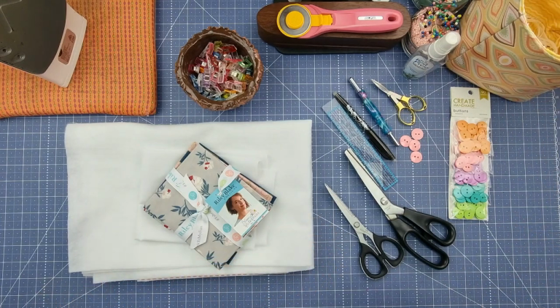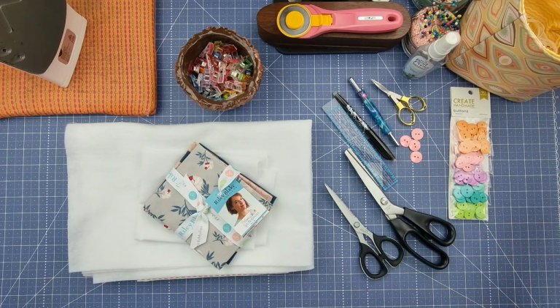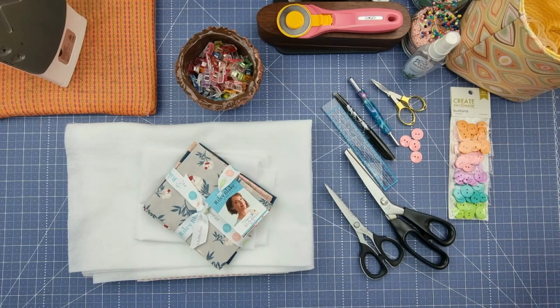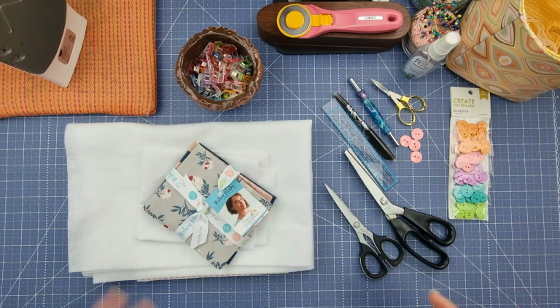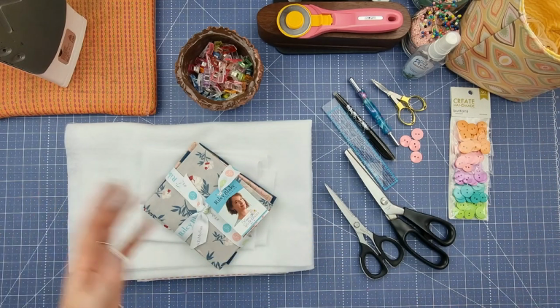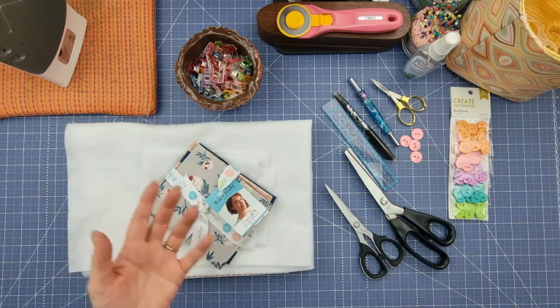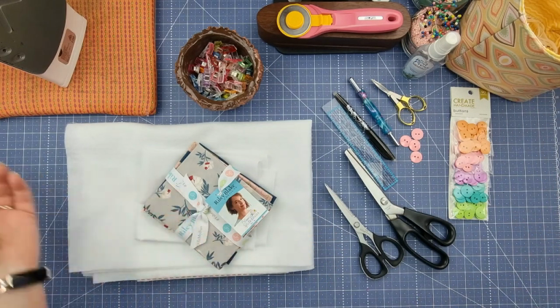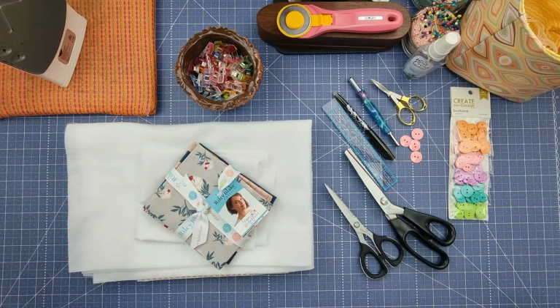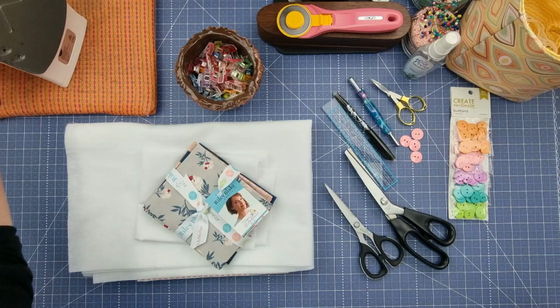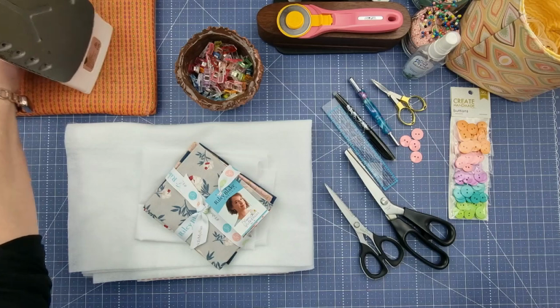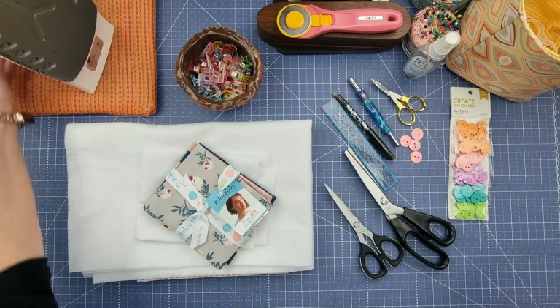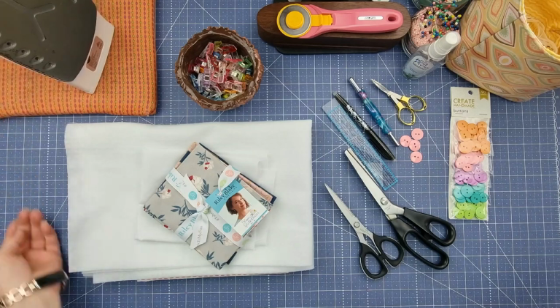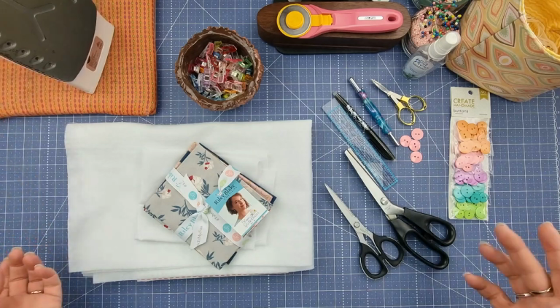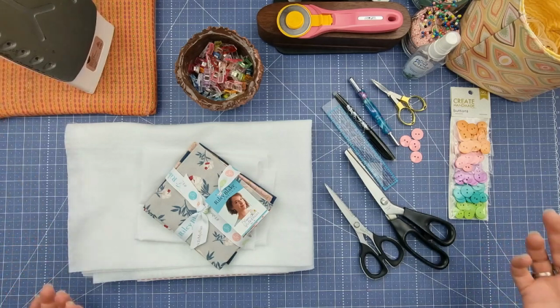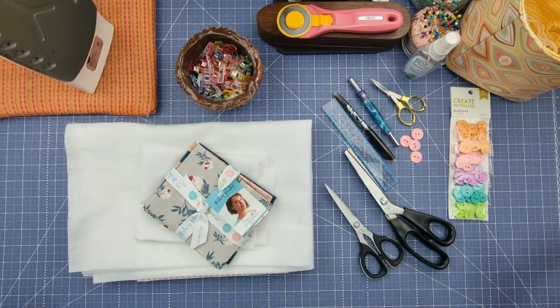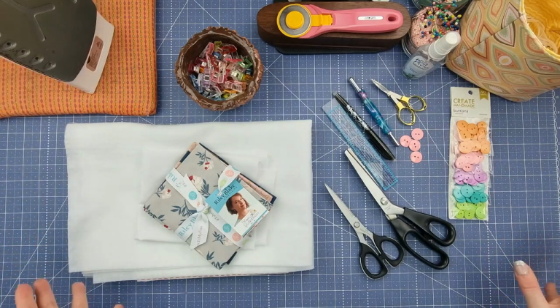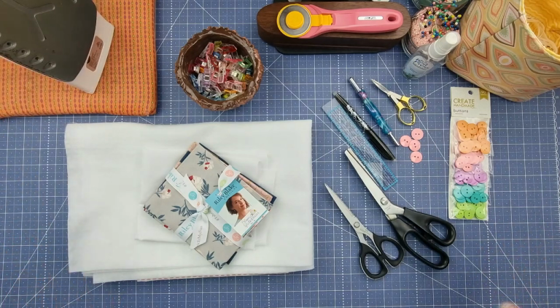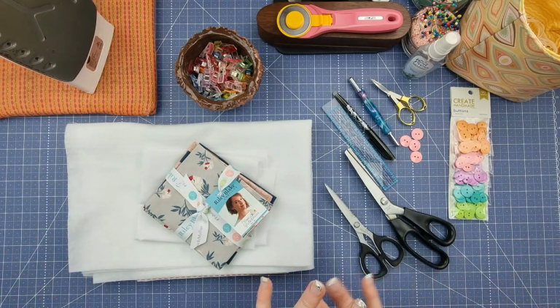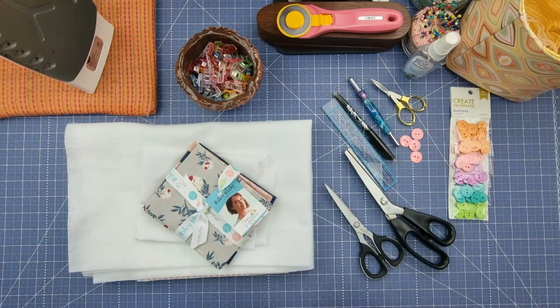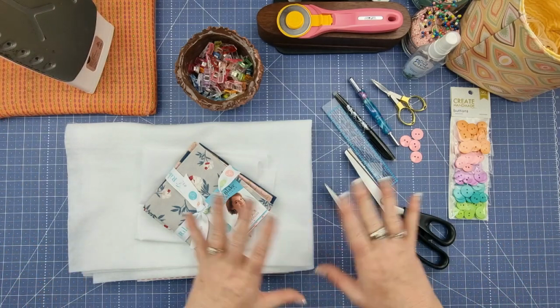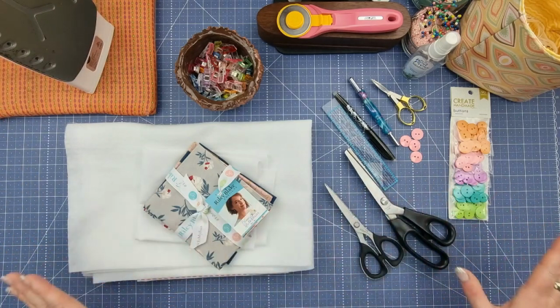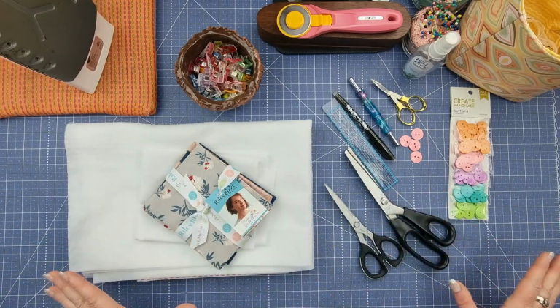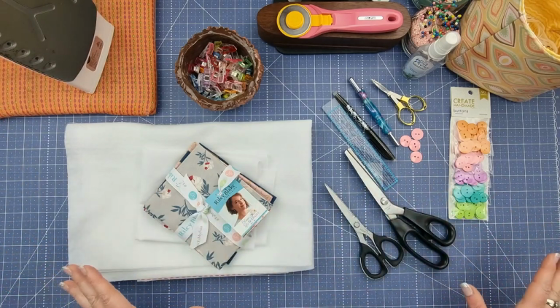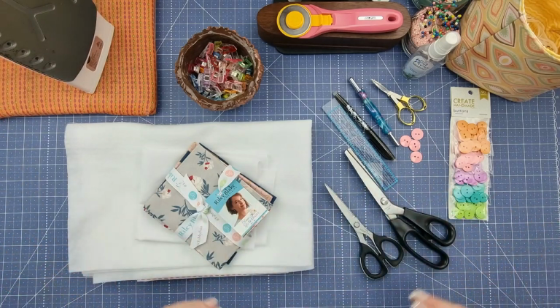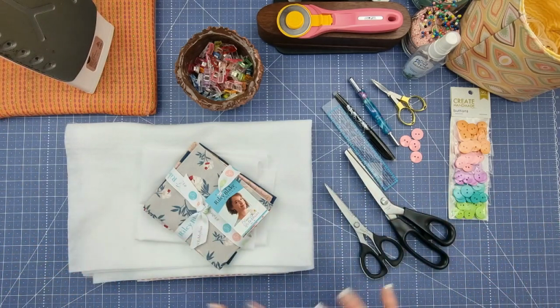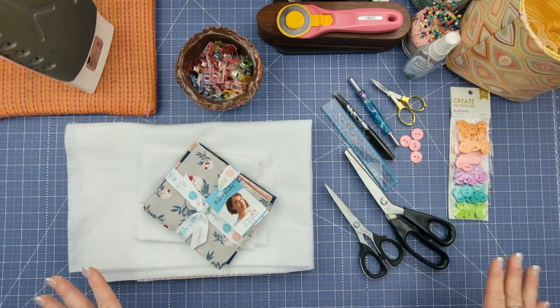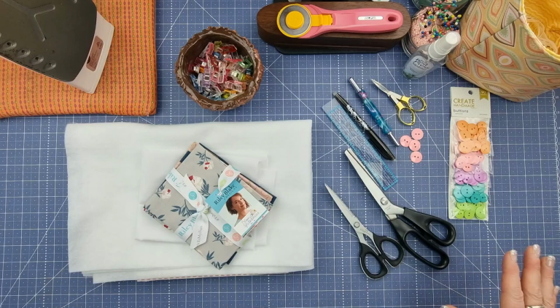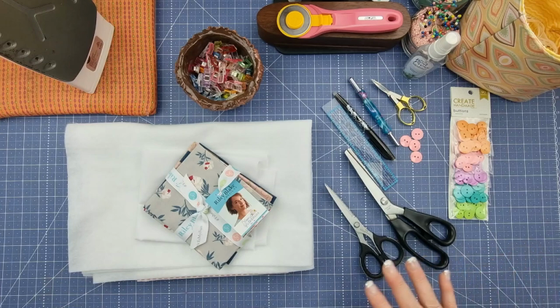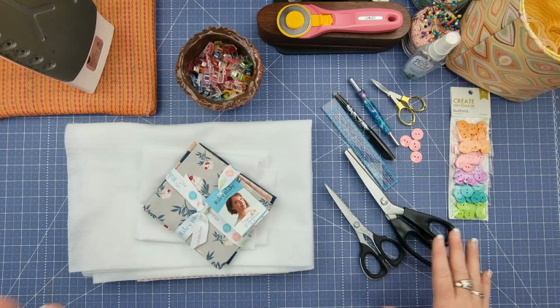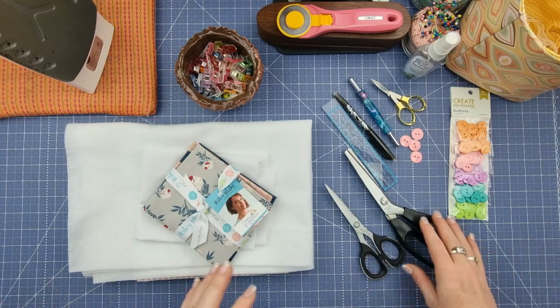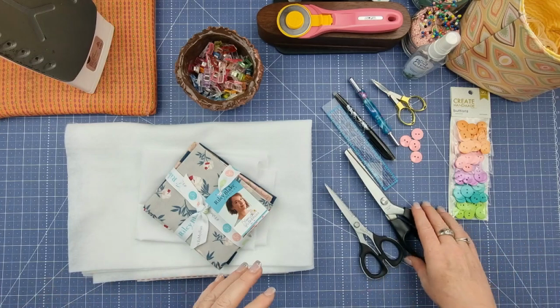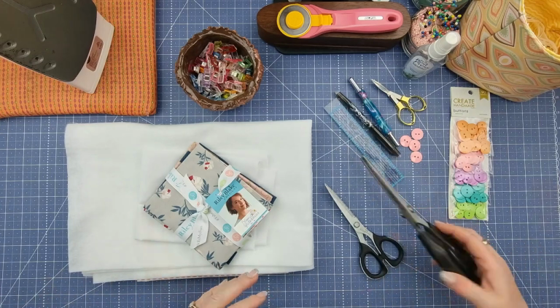You're also going to need your ironing pad and your working sewing machine. I'm going to get all of this out of the way and then we'll talk about the fabrics we're going to need.